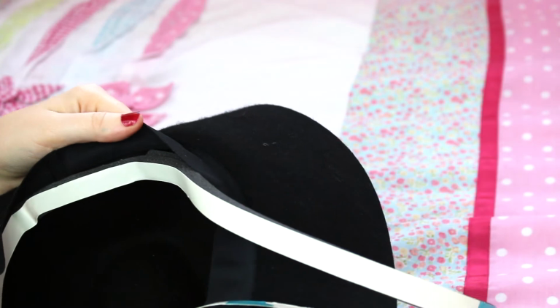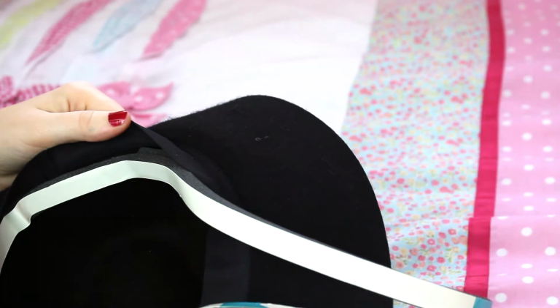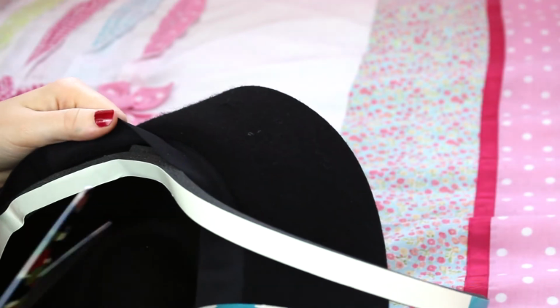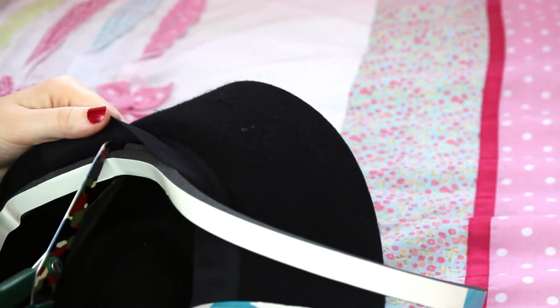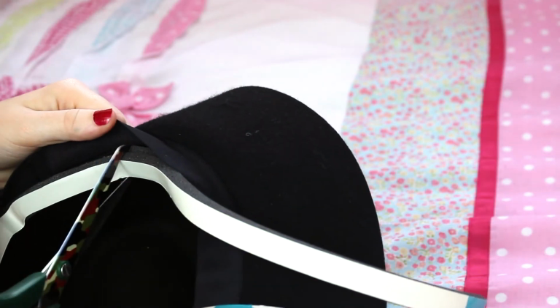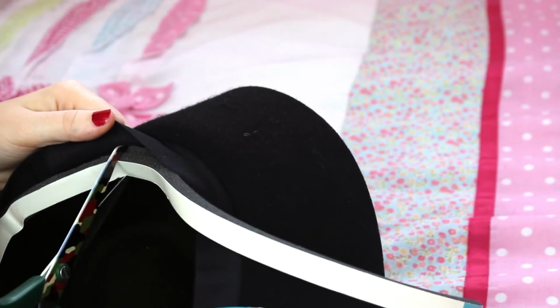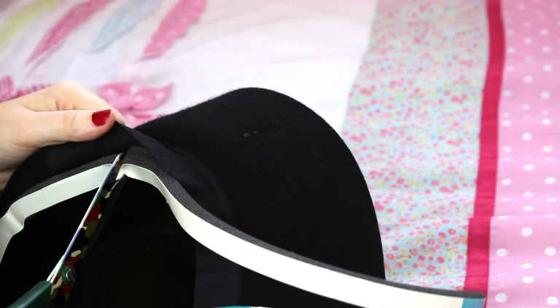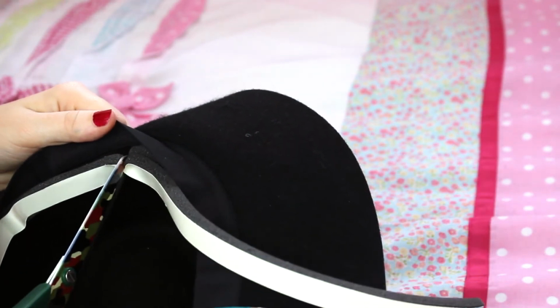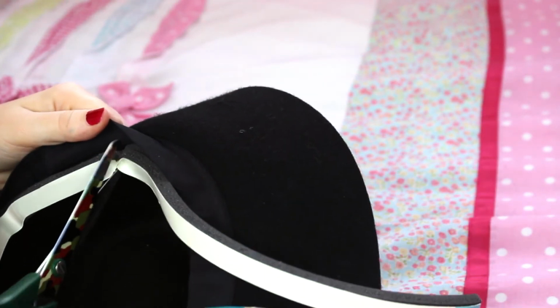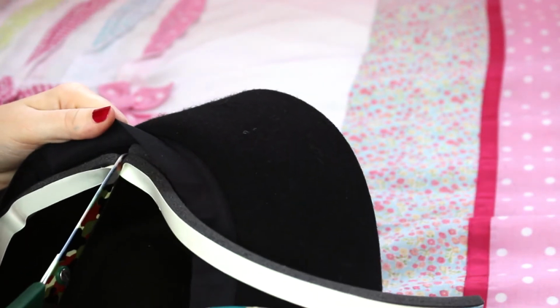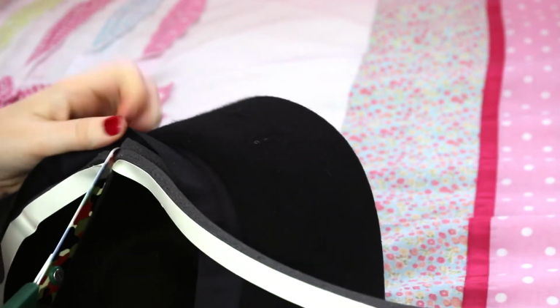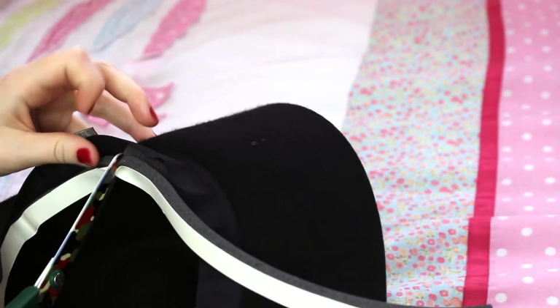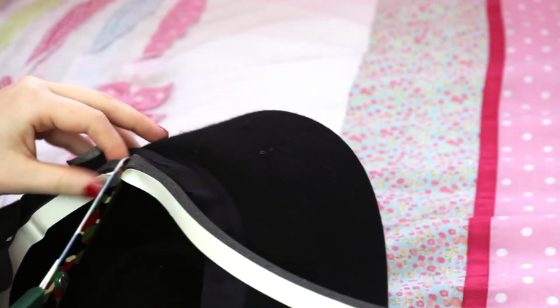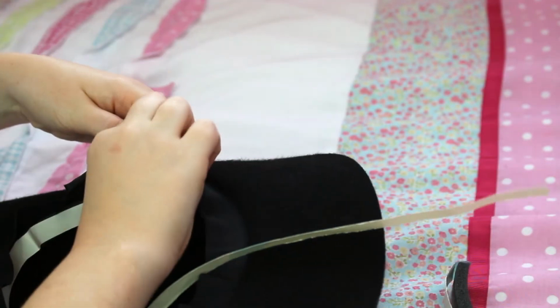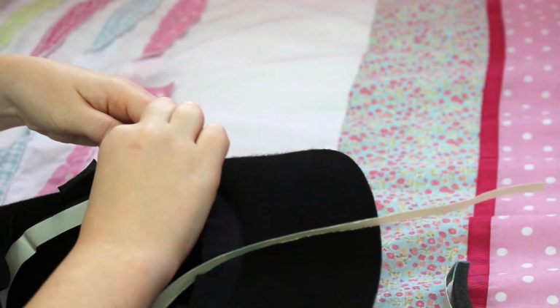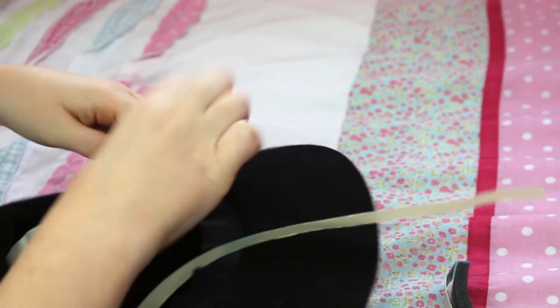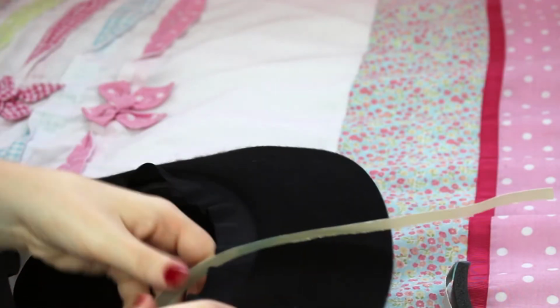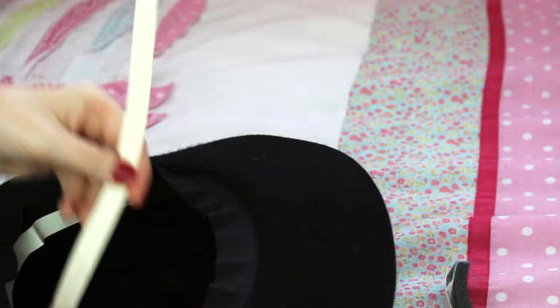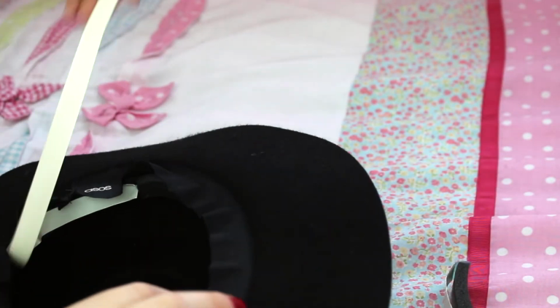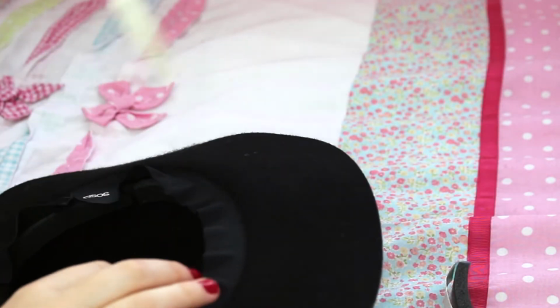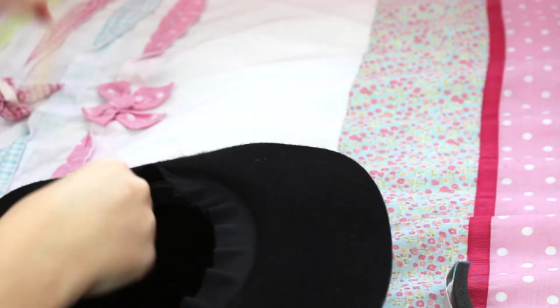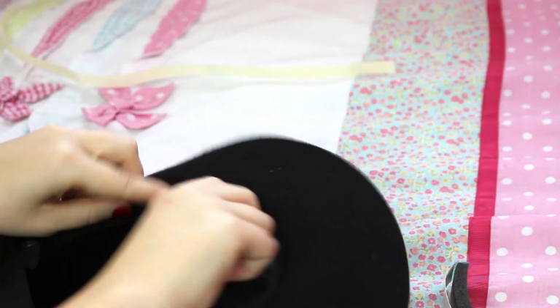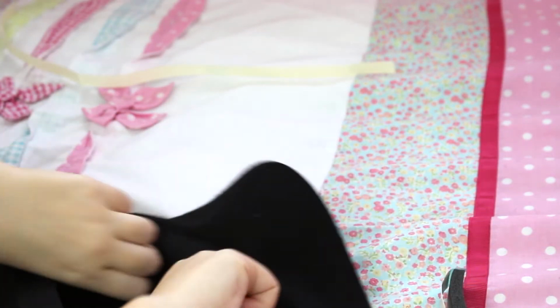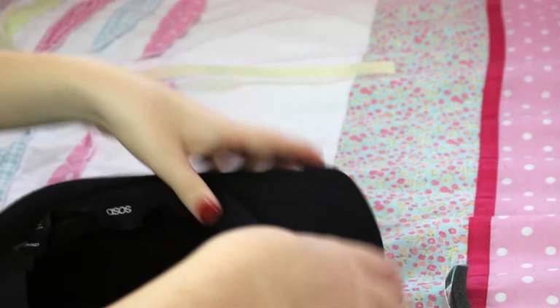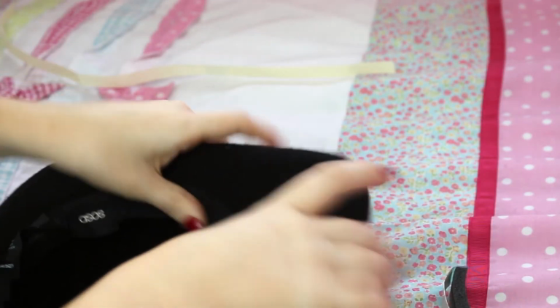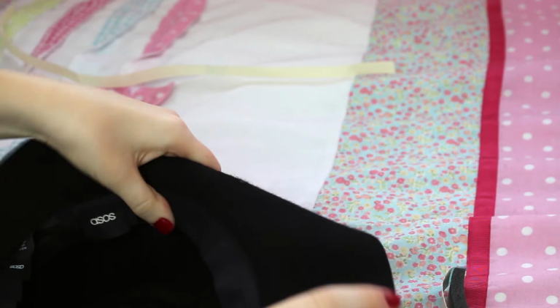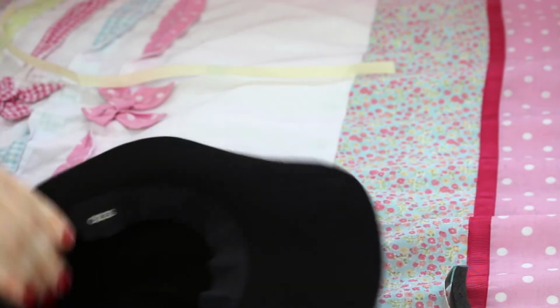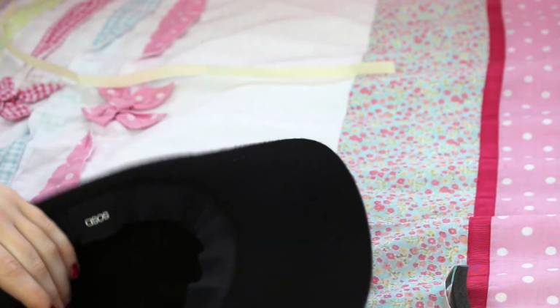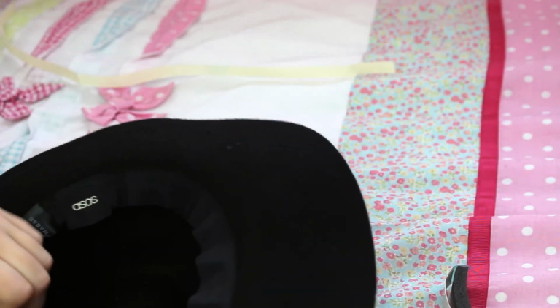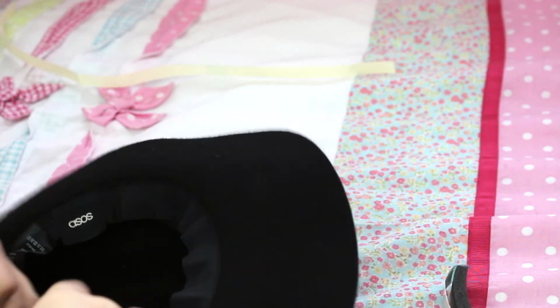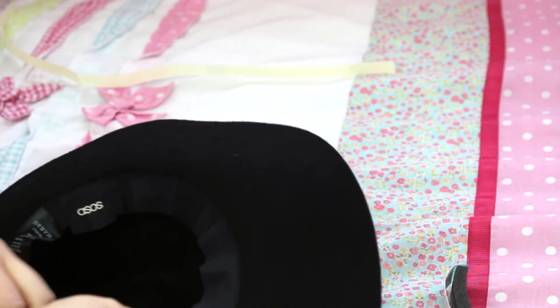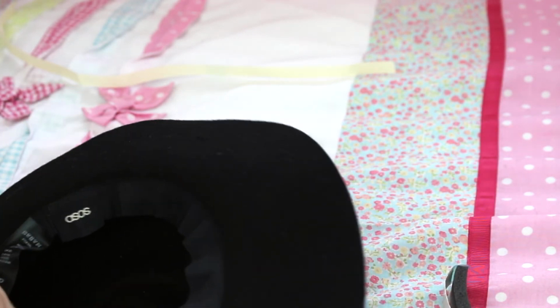Once you've come to the end, just trim off the remaining tape and there you have it. Fold down your sweatband and it is hidden, and your hat will be really secure on your head.